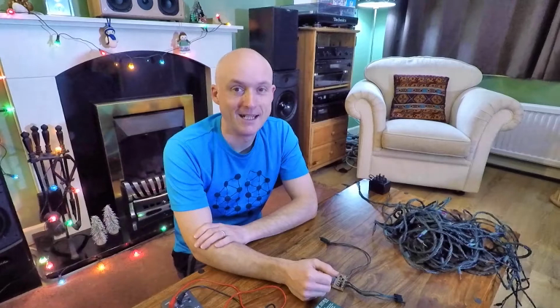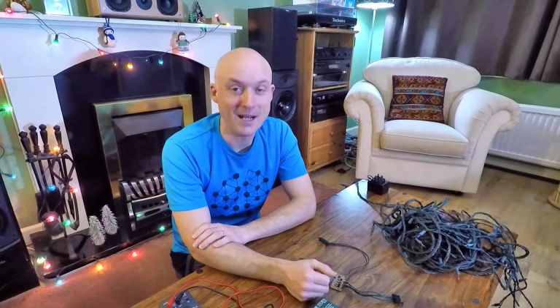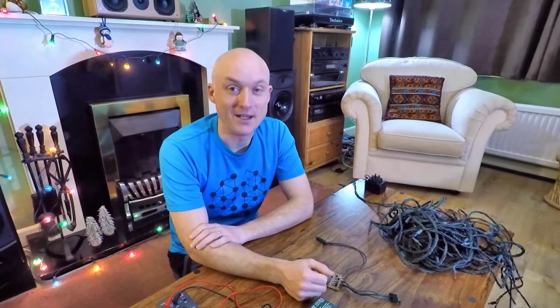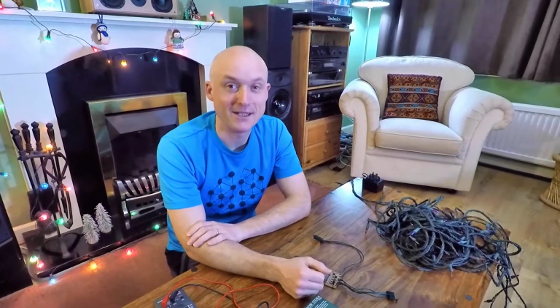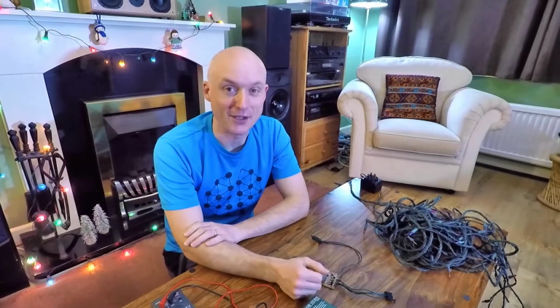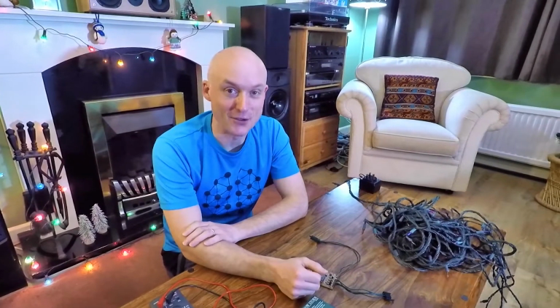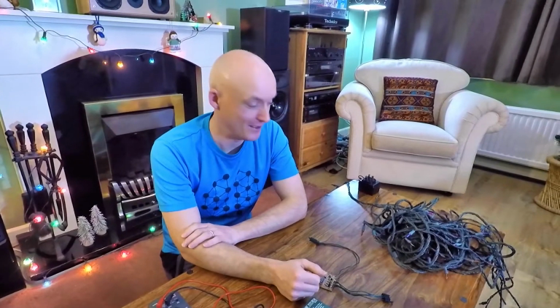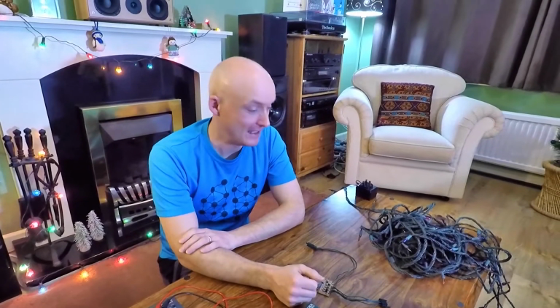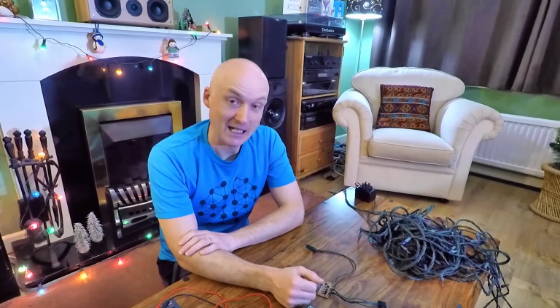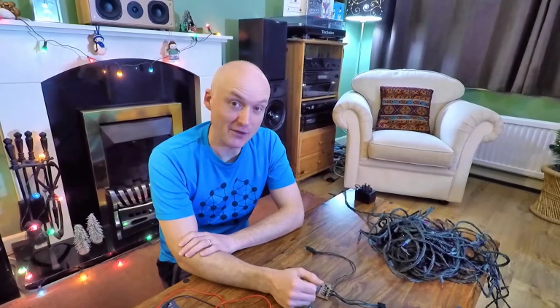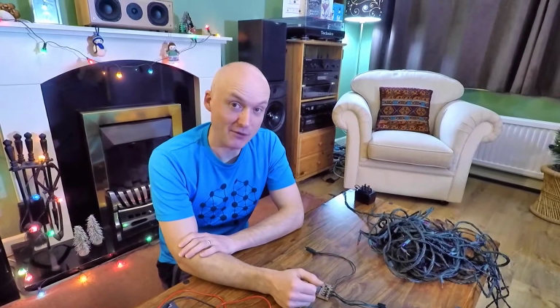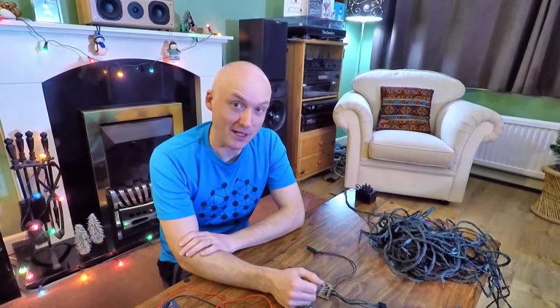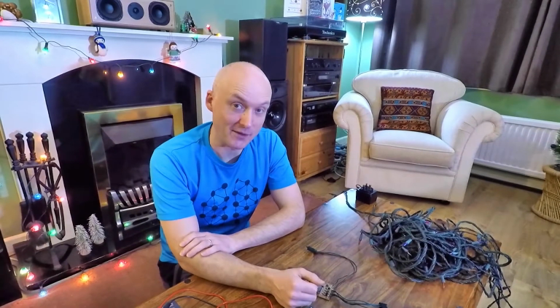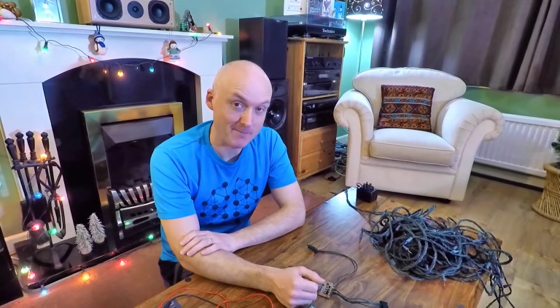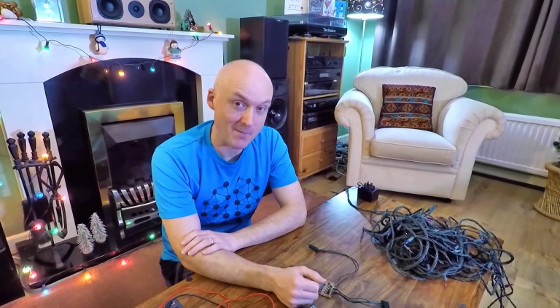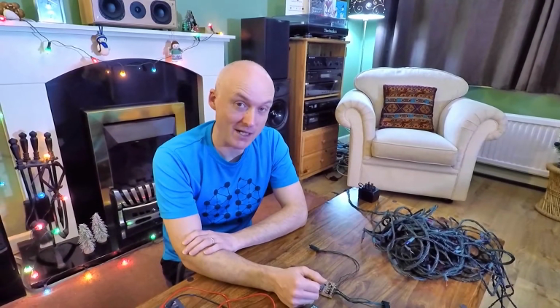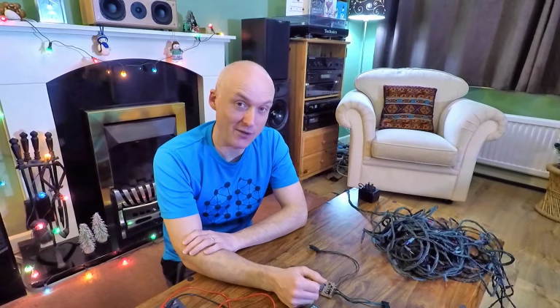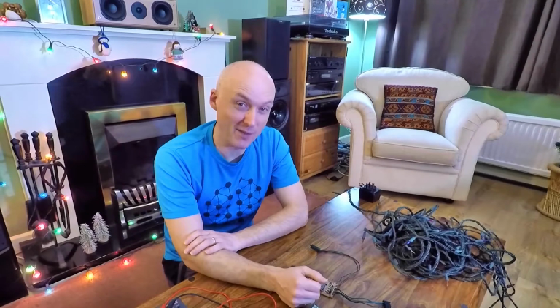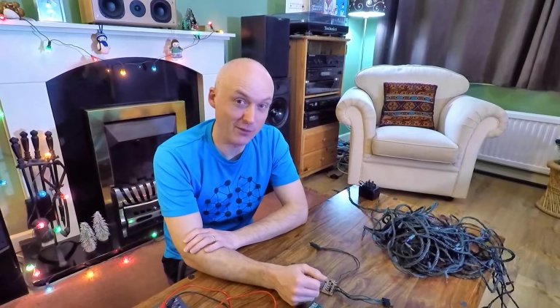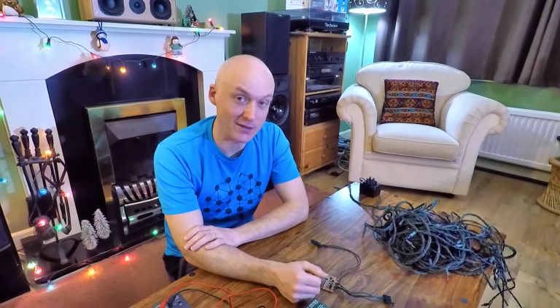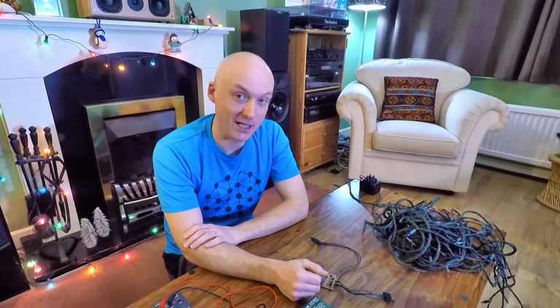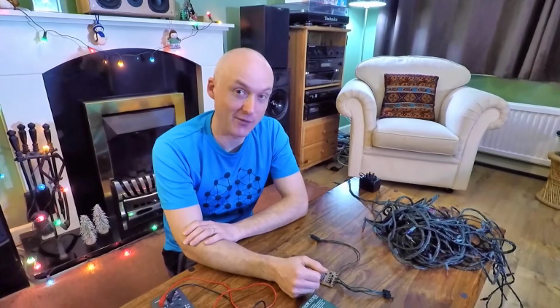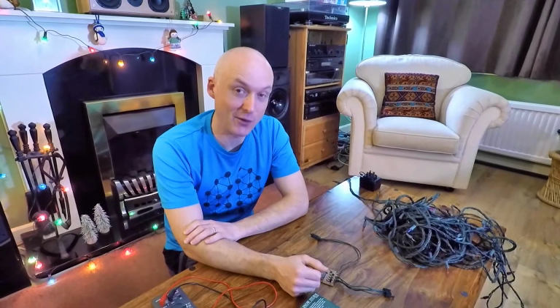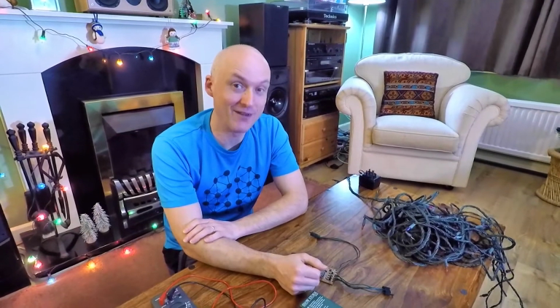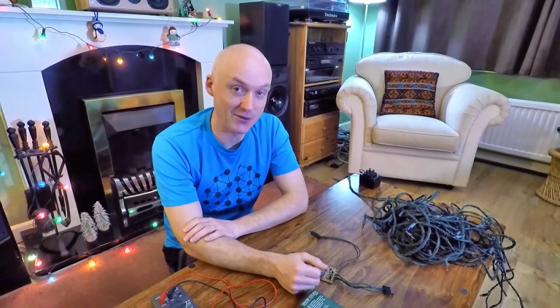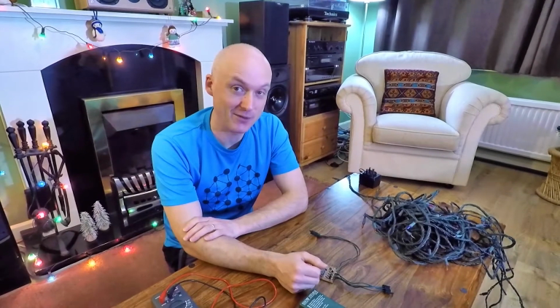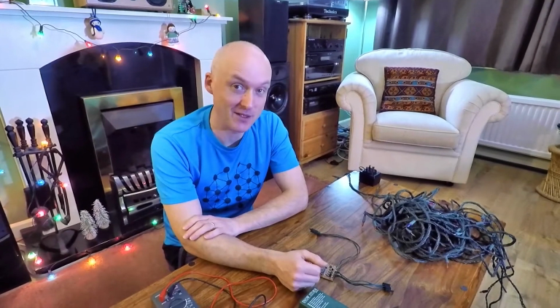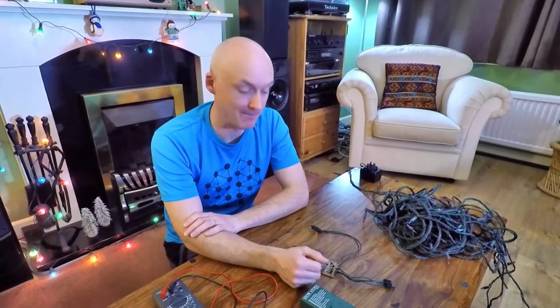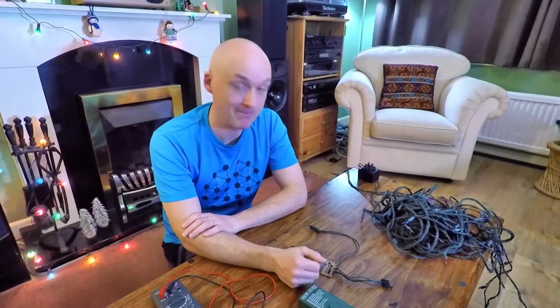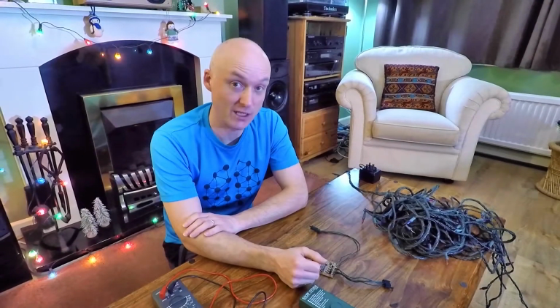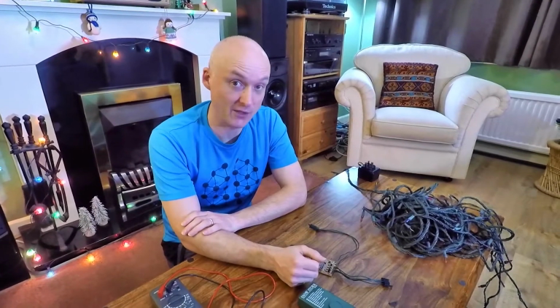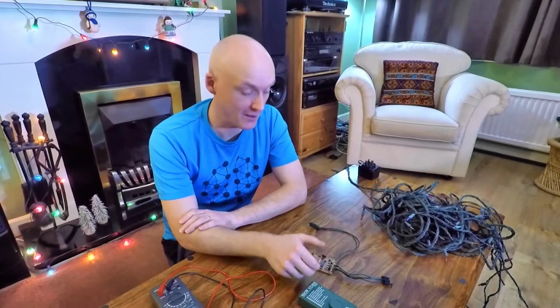Now then, as they say in Yorkshire, I fixed a set of Christmas lights yesterday and it involved a bit more than I expected, so I thought I'd do a quick video on how to do it just in case you need to do one.